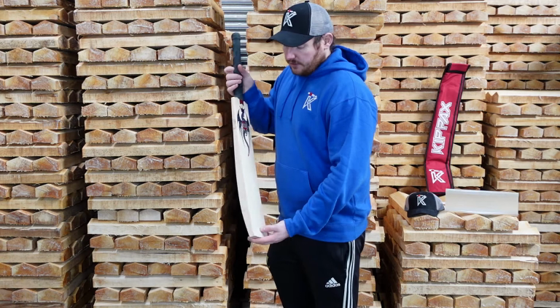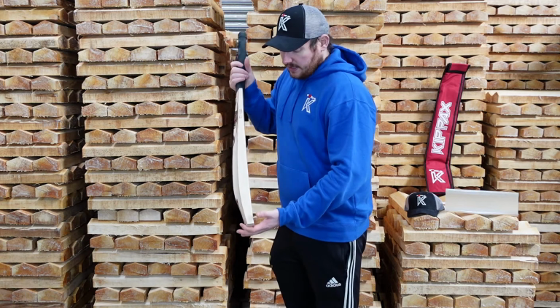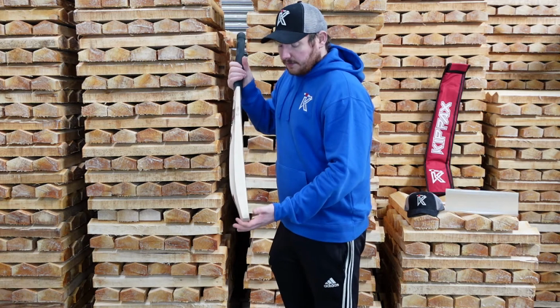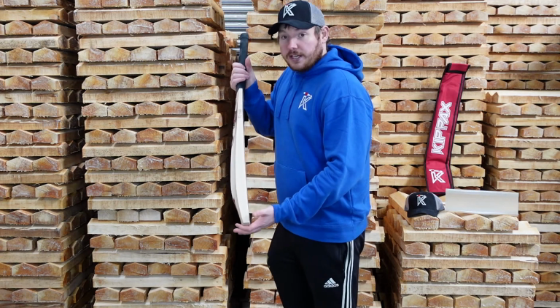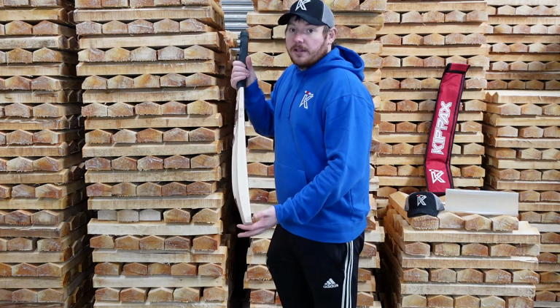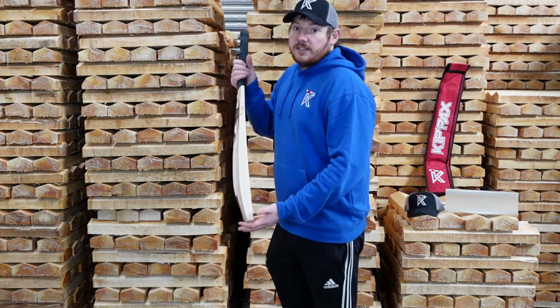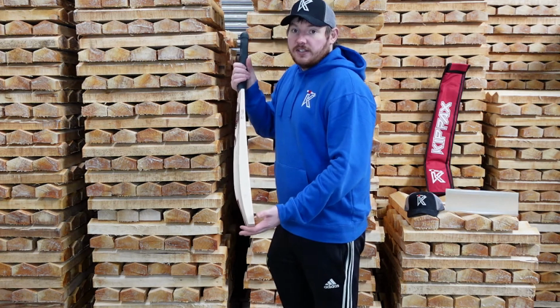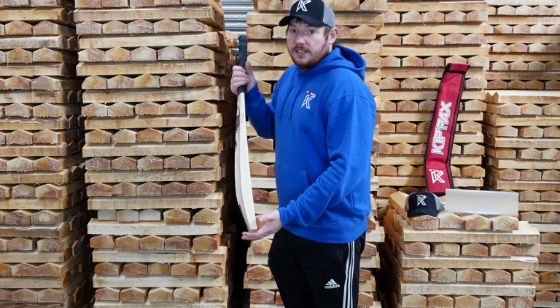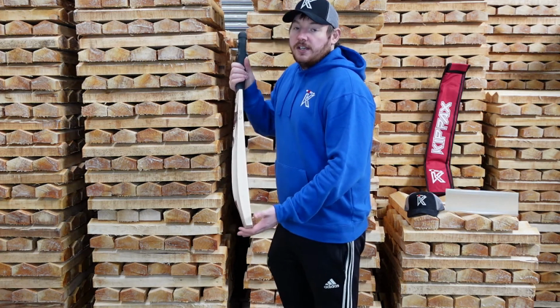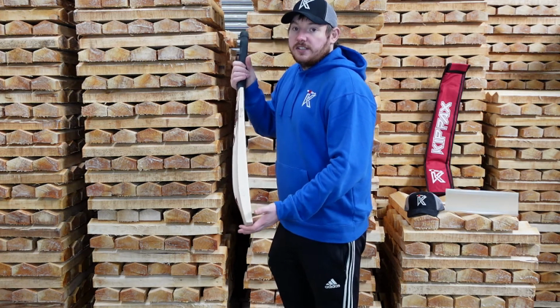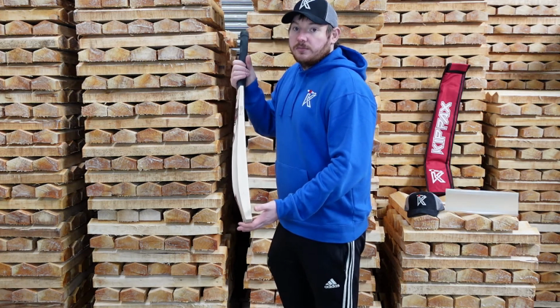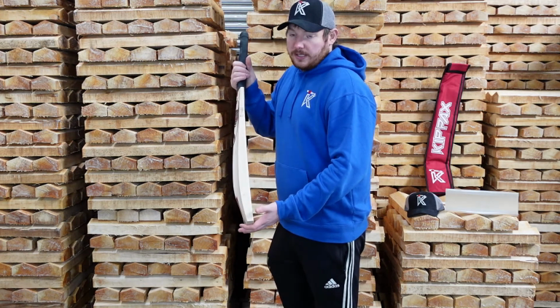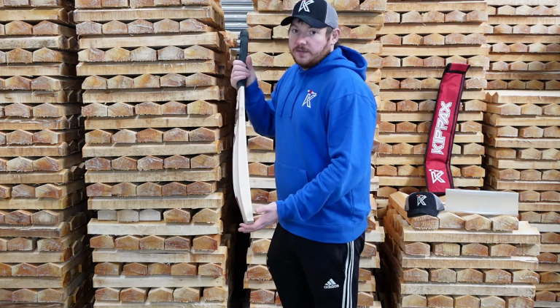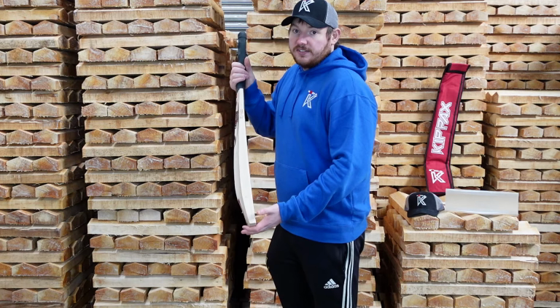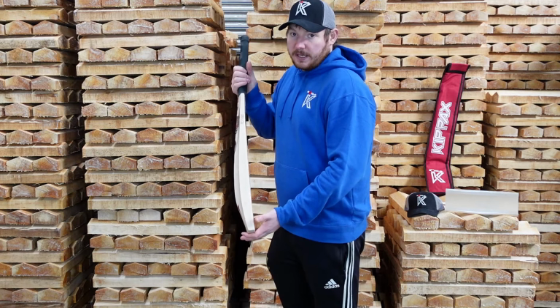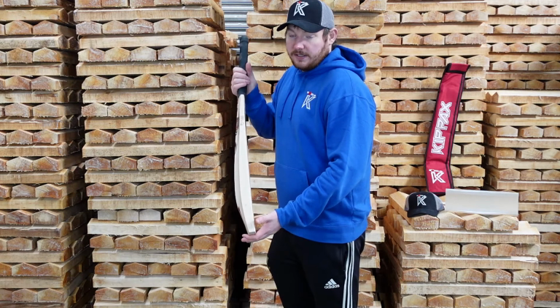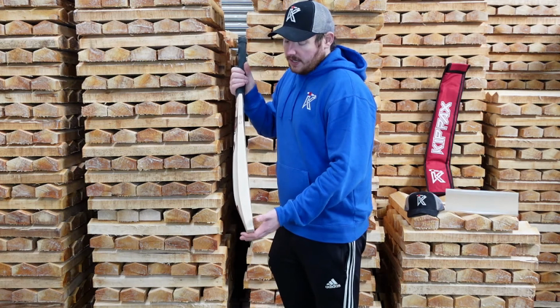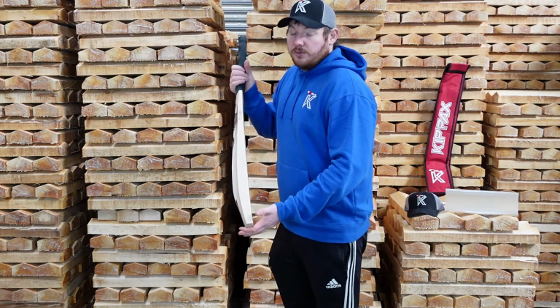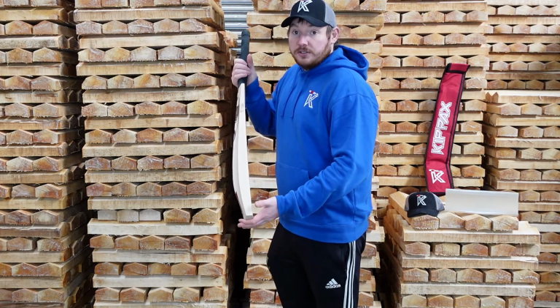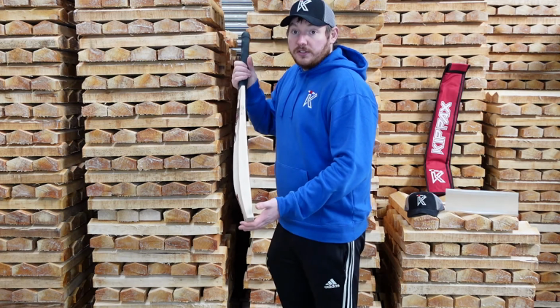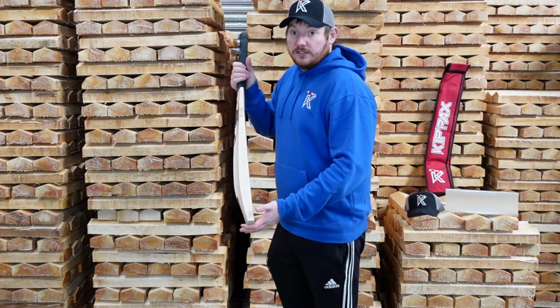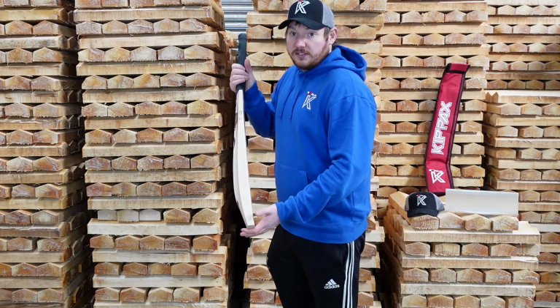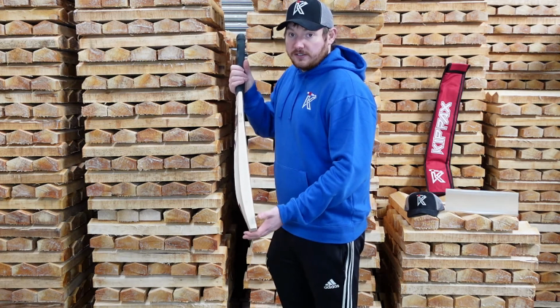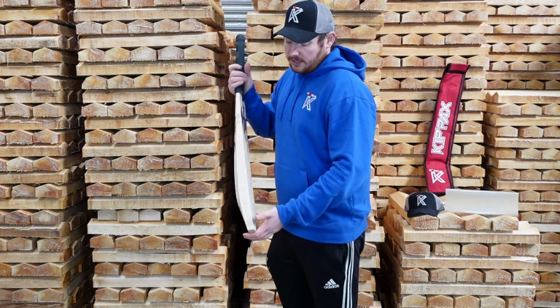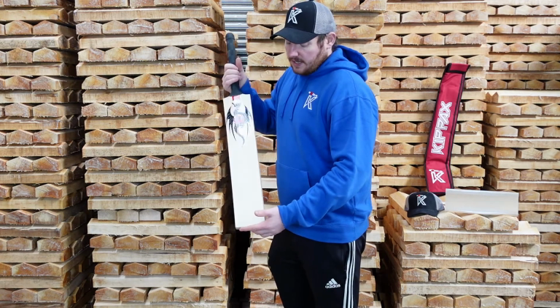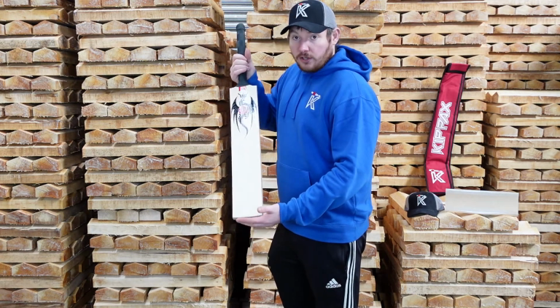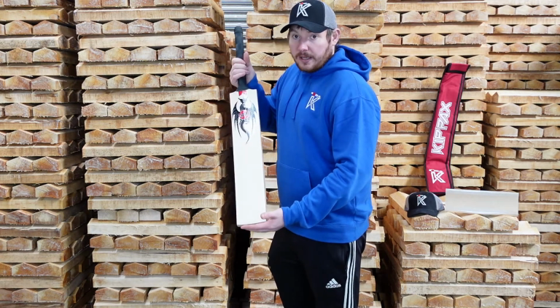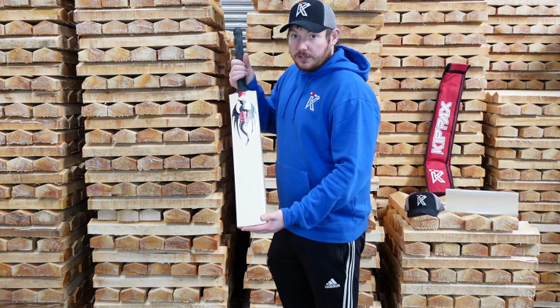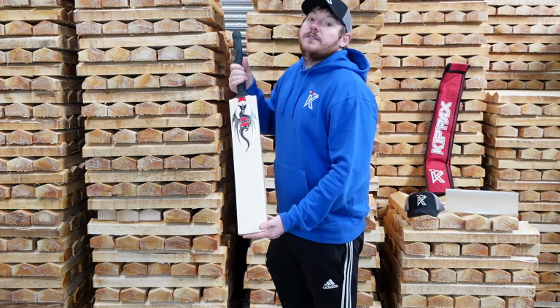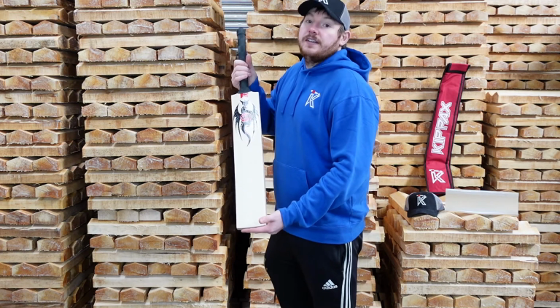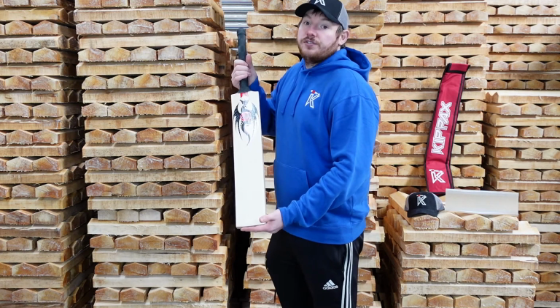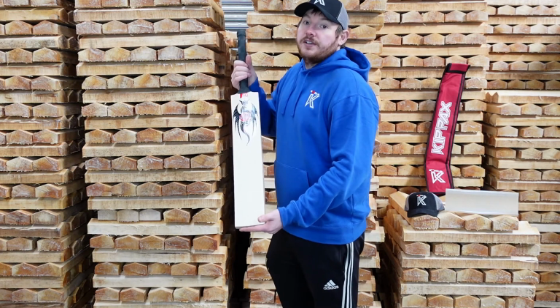The Dragon is 39mm in edge size. It's 61mm from face to spine. It weighs 2.6 on the scales. It's all sap wood with 9 even straight grains.